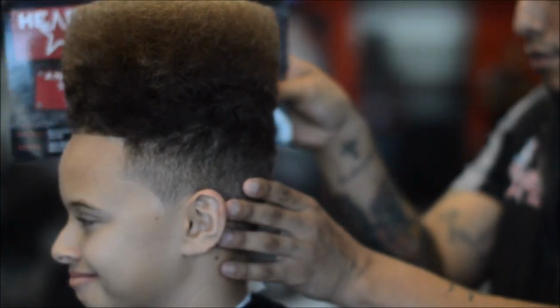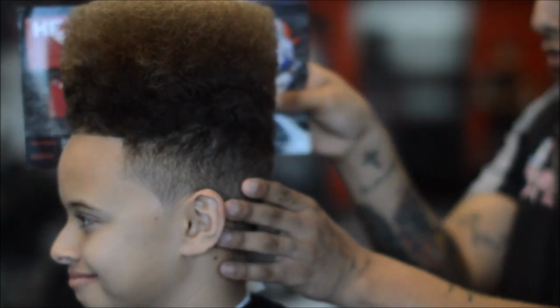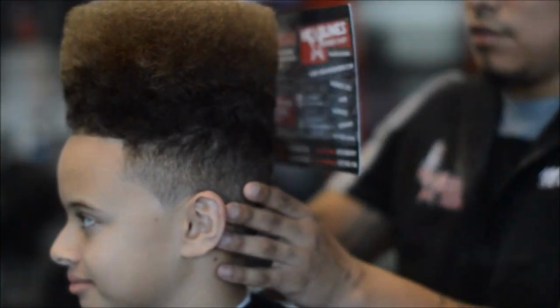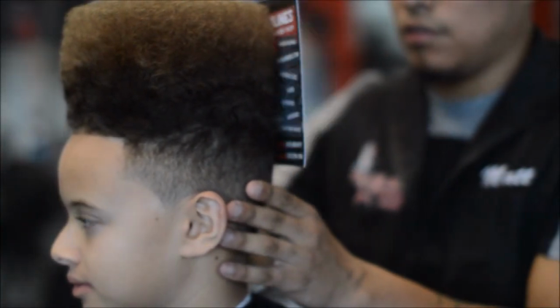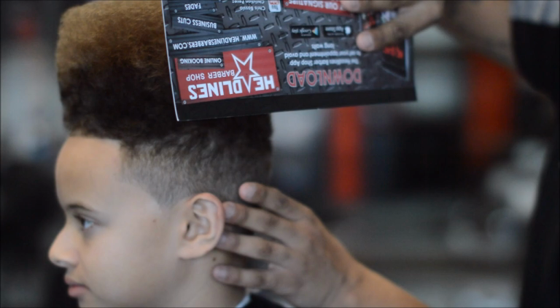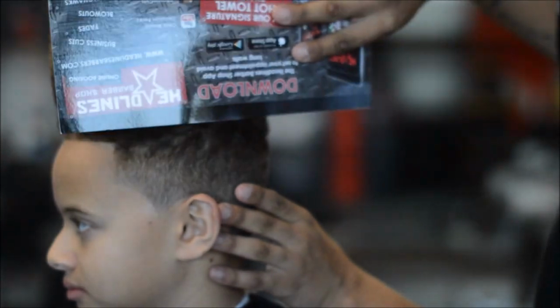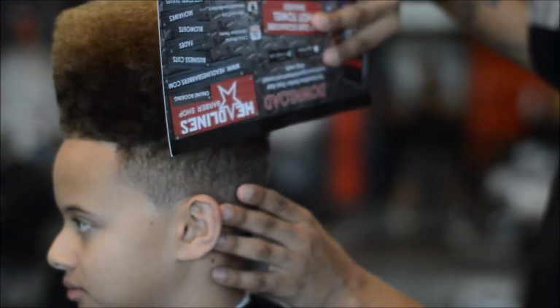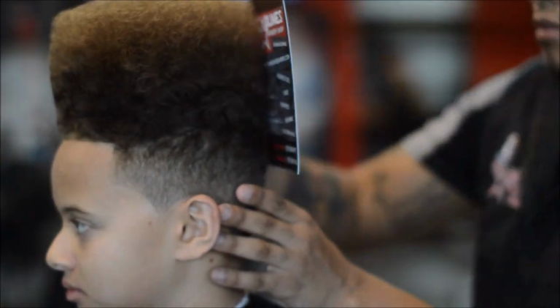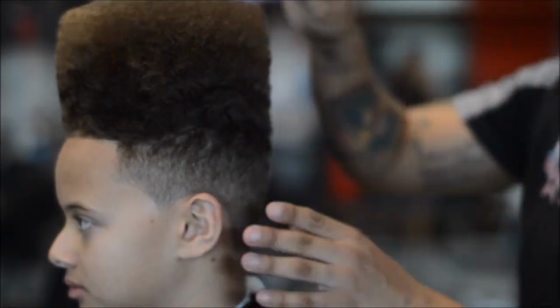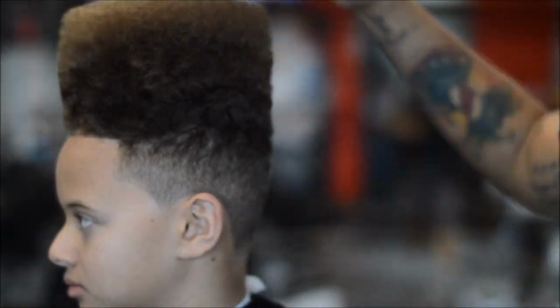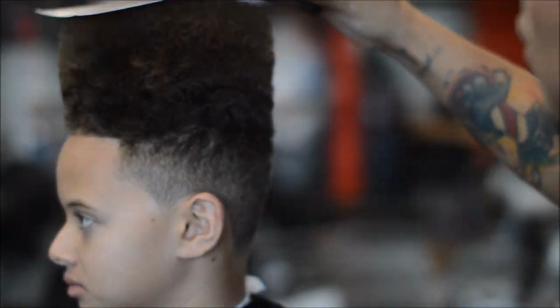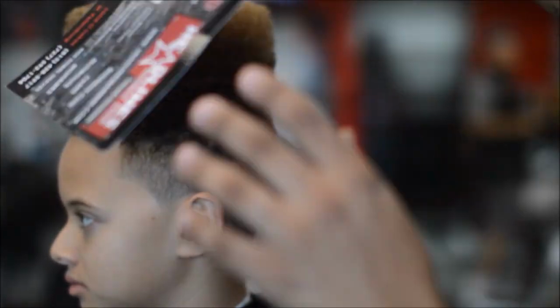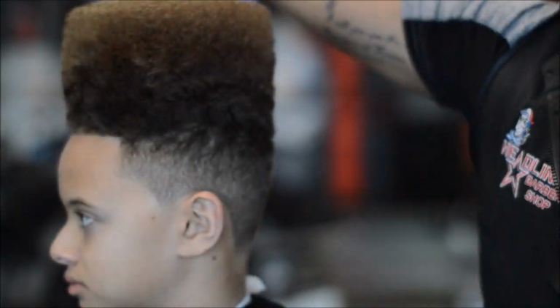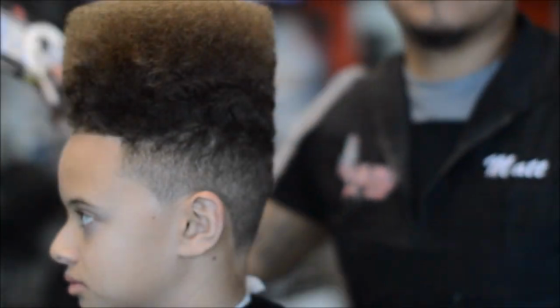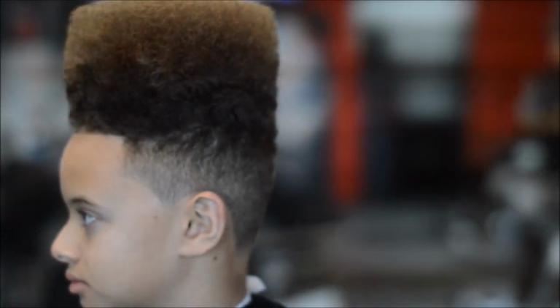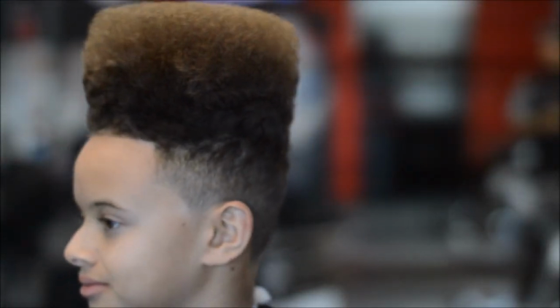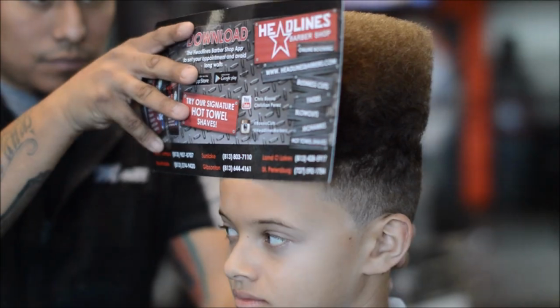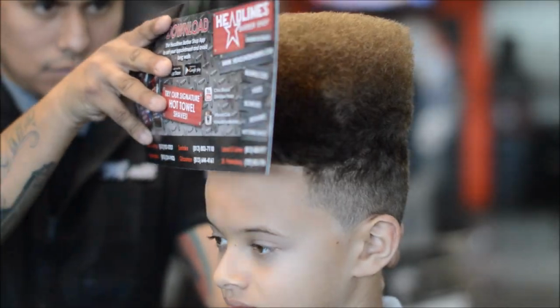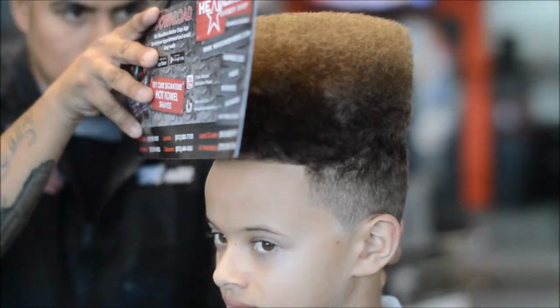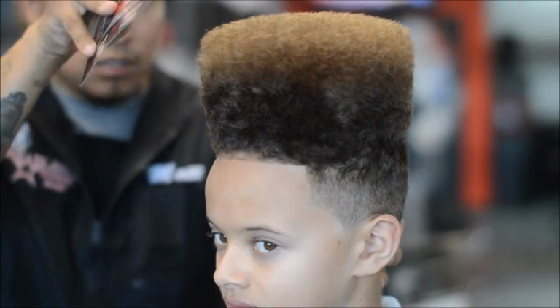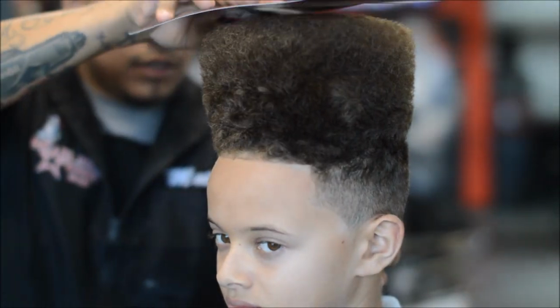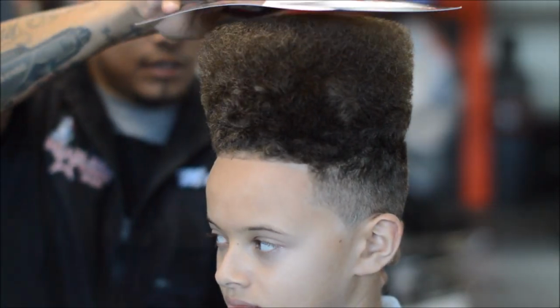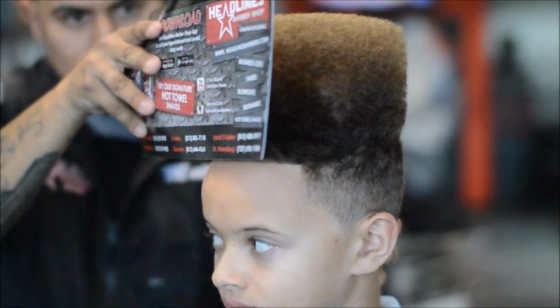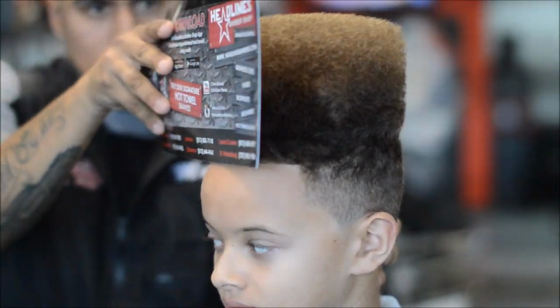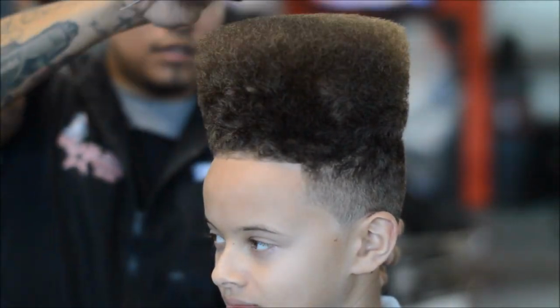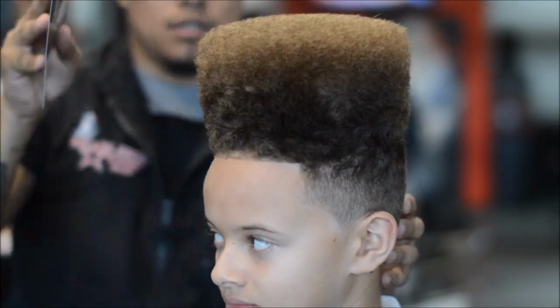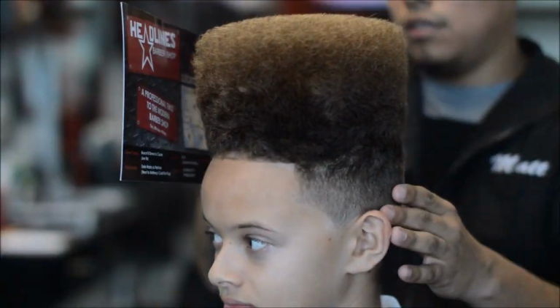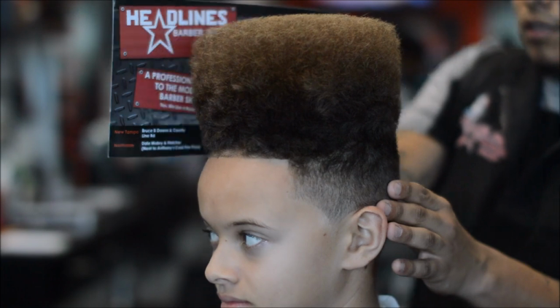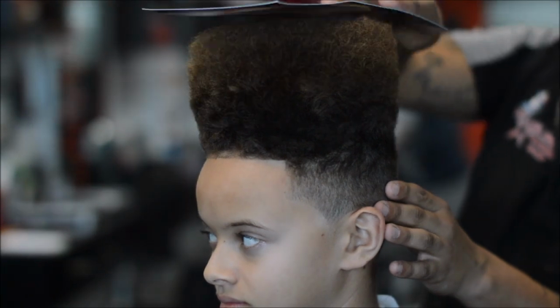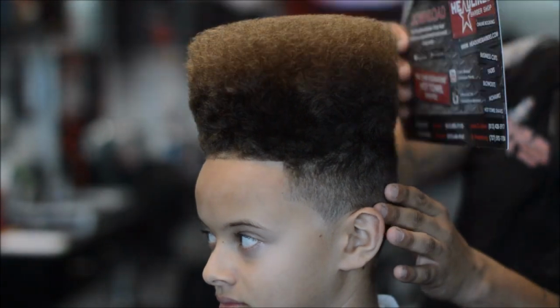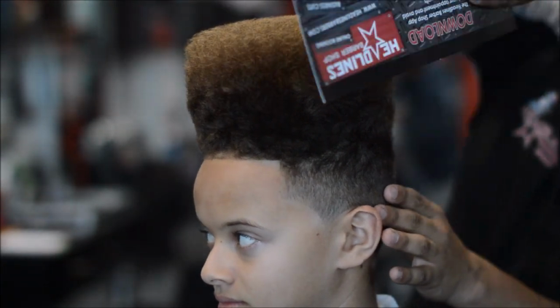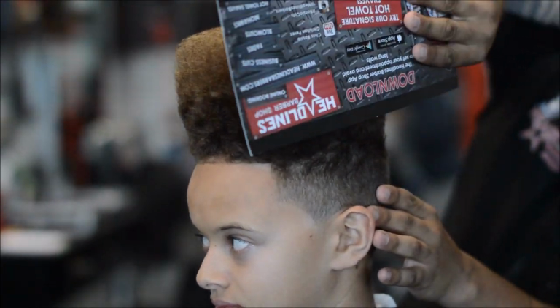Here's a little trick — I just grabbed one of our flyers and kind of push the top of the hair down: the side, the front, the back. Get it real nice and flat, real nice and straight for the gram, for YouTube, for y'all.